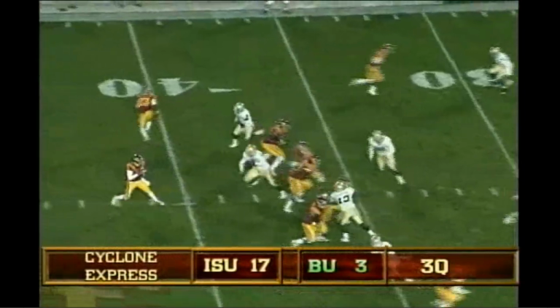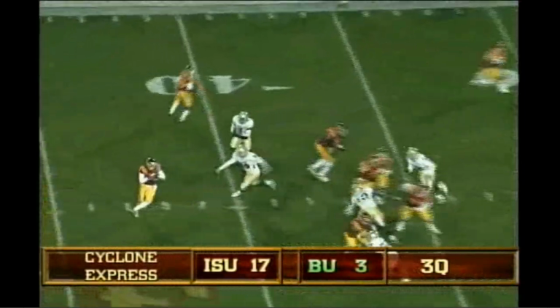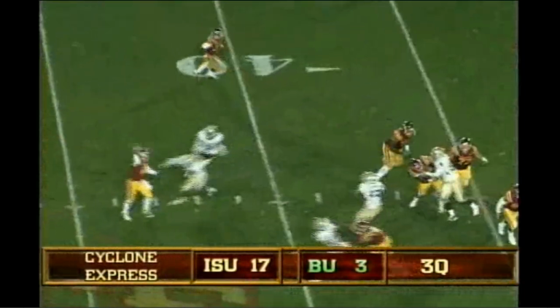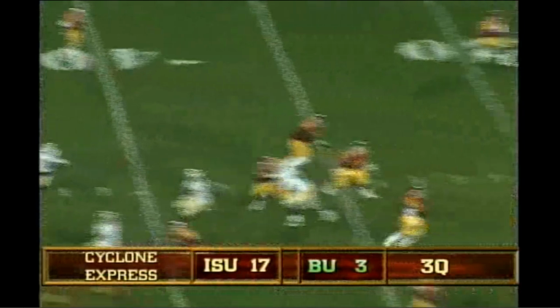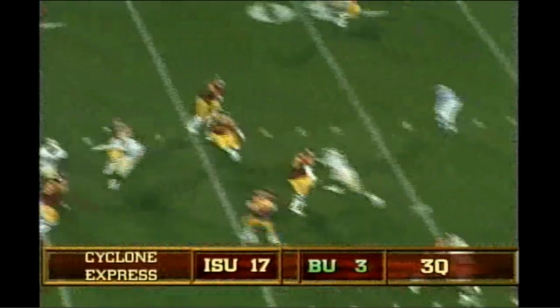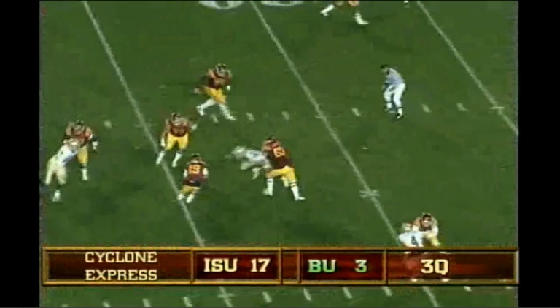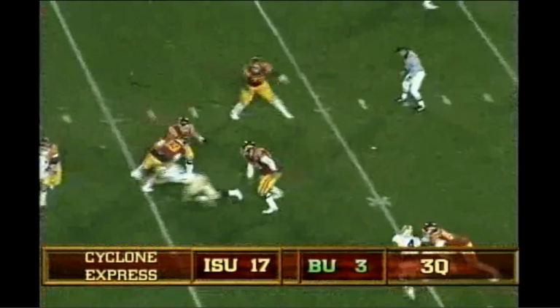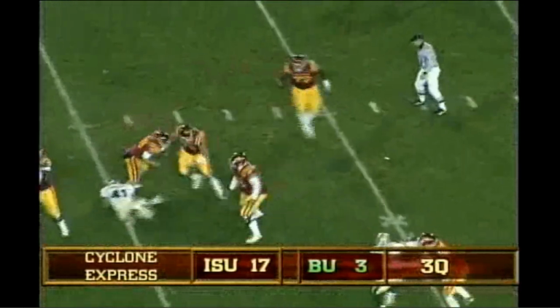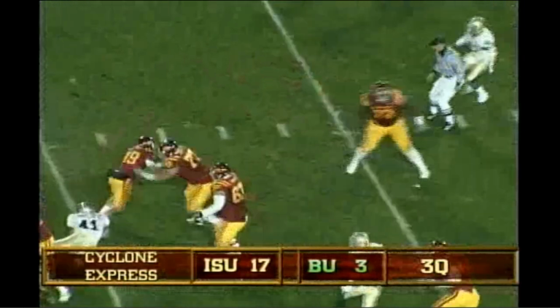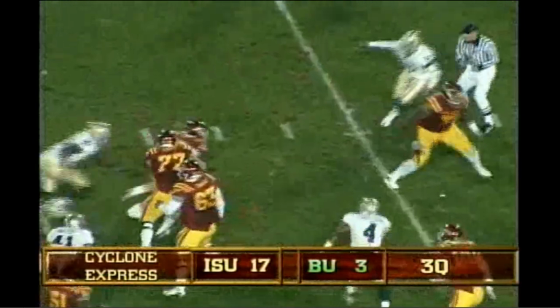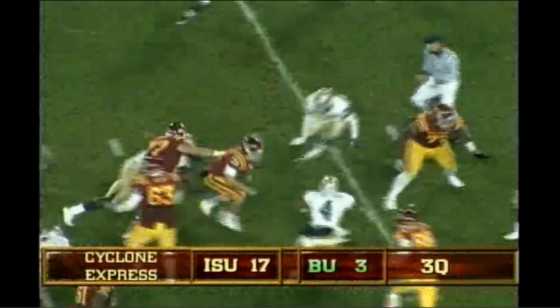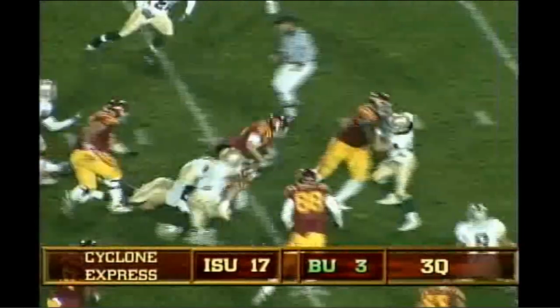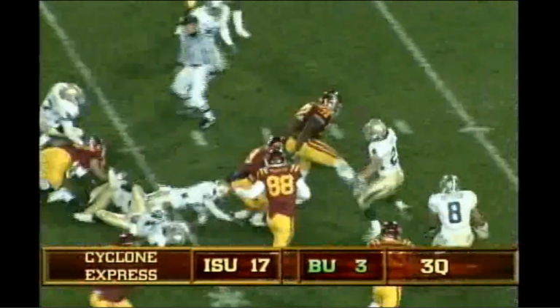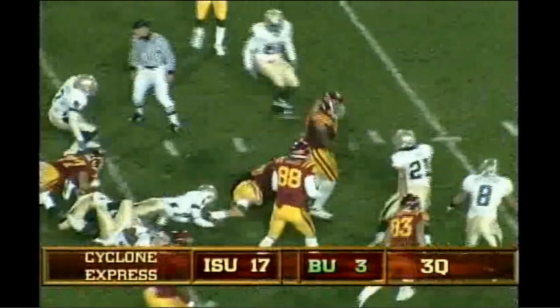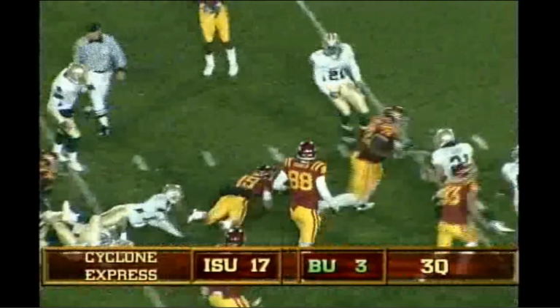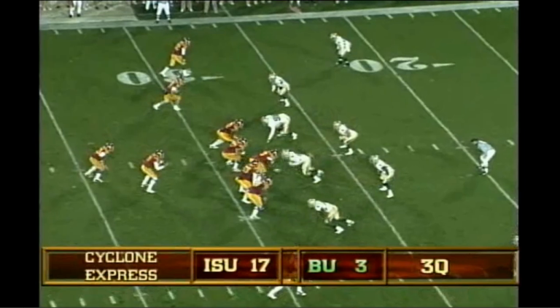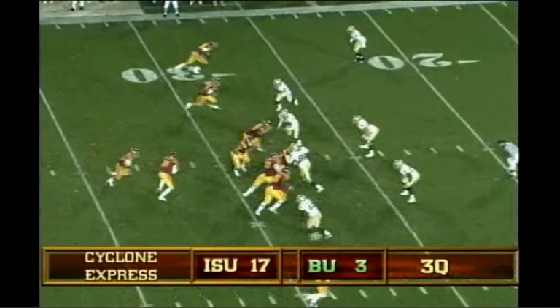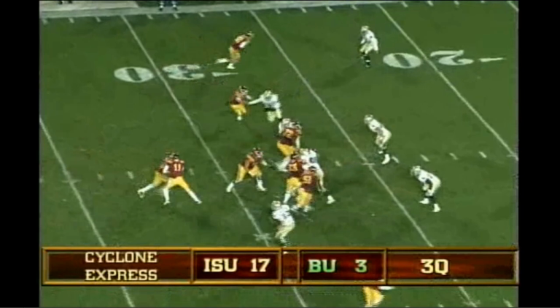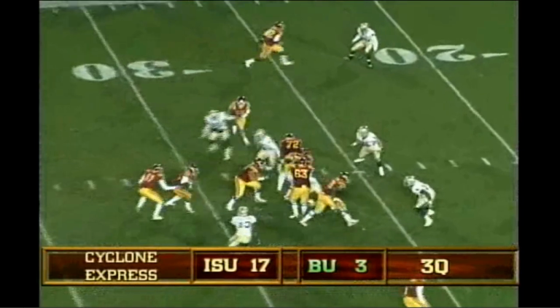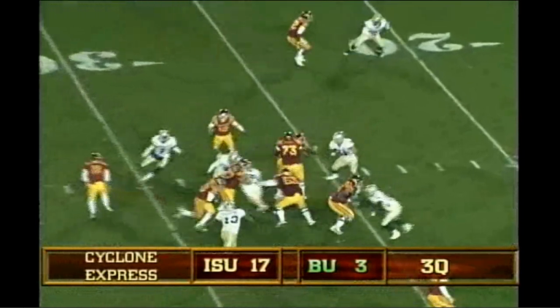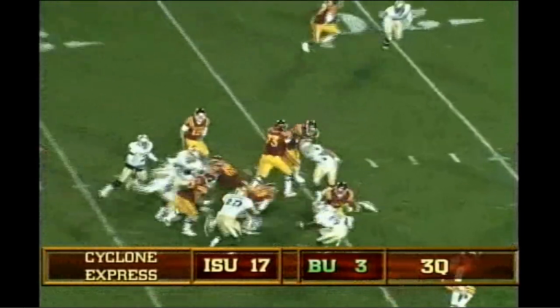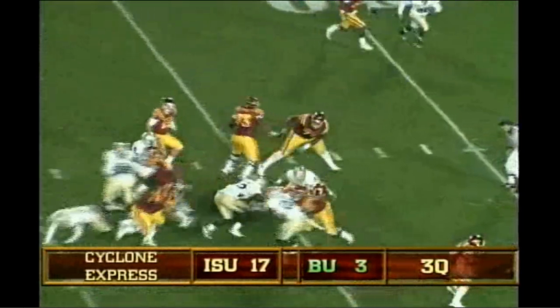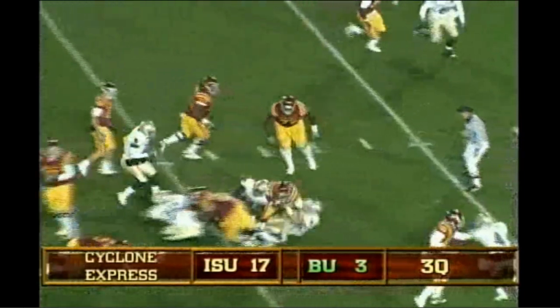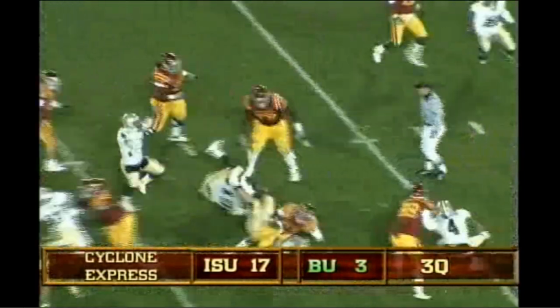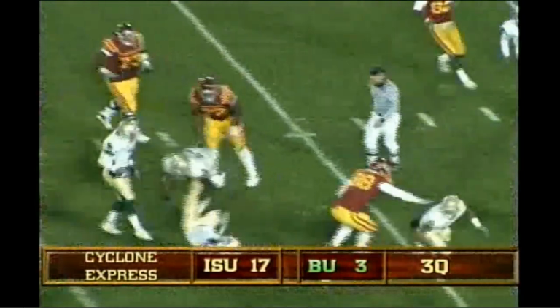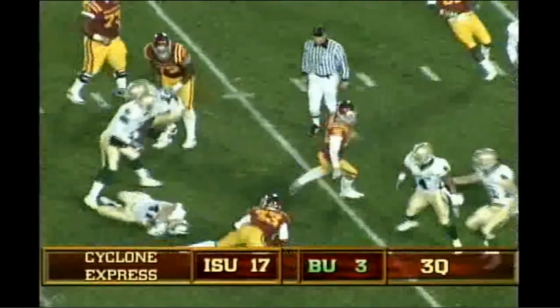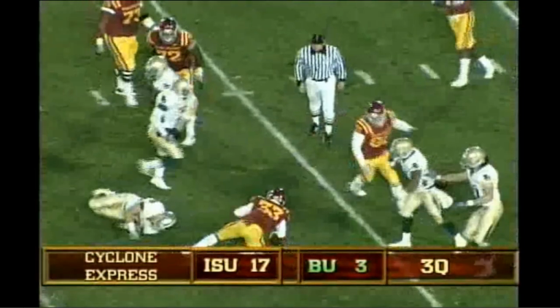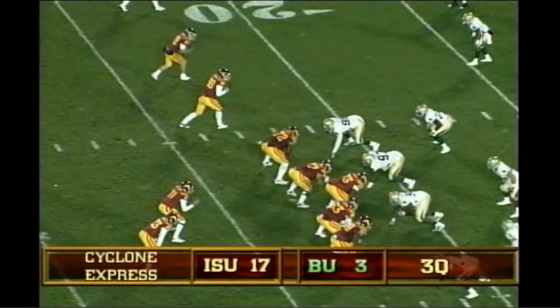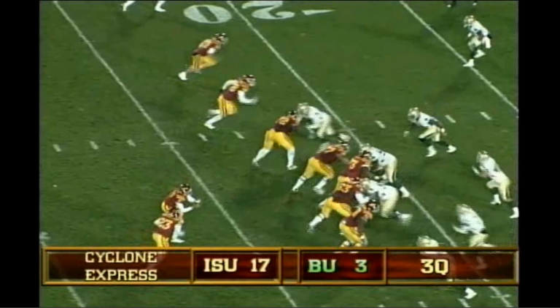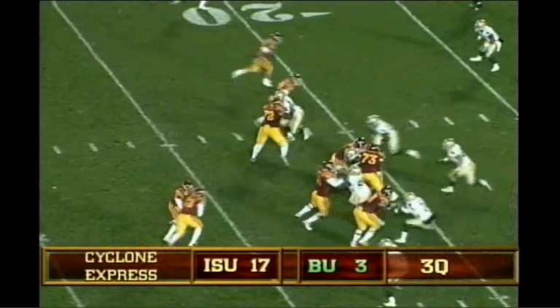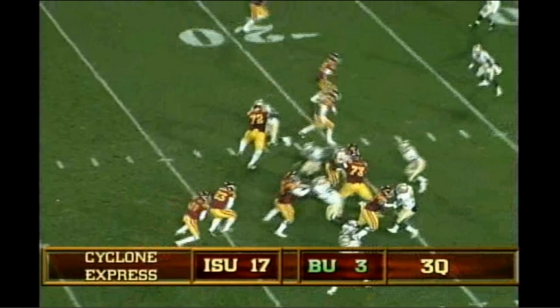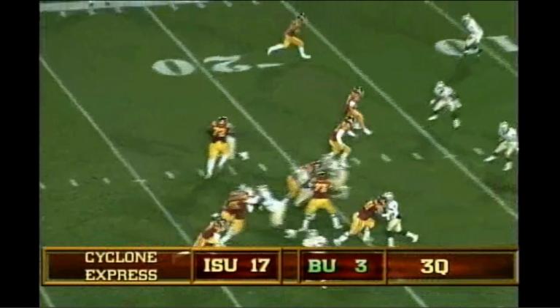Shotgun snap, big rush coming, Tiller gets rid of it, caught by Lenz, trying to make a man miss, does, gets across the 30. There's the snap and the give to A-Rob, off the right side he goes, the second effort. One right. There's the shotgun snap and the give to Schwartz.